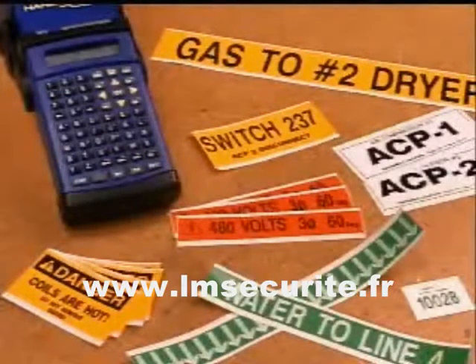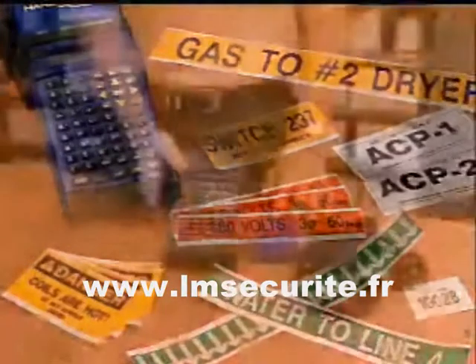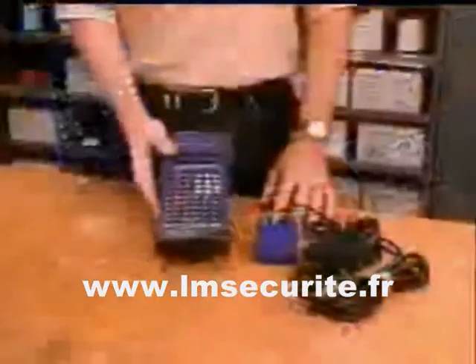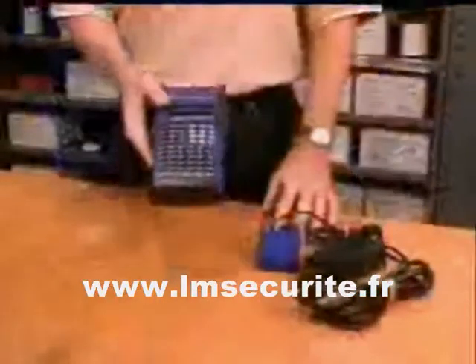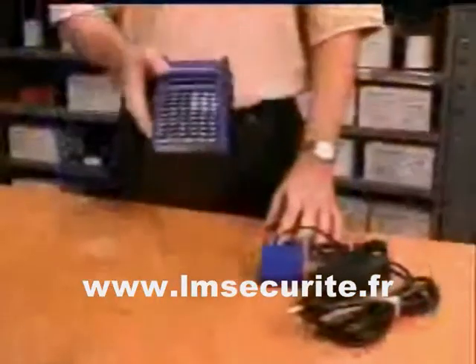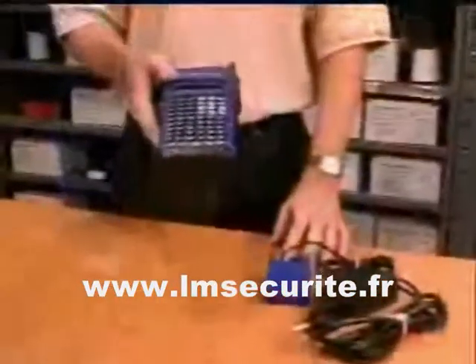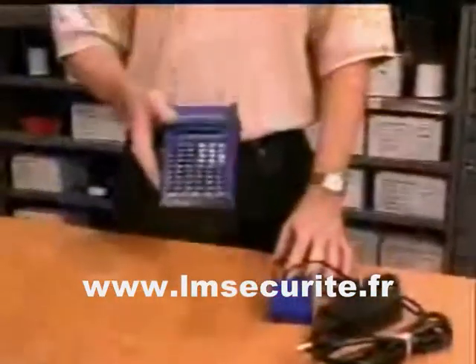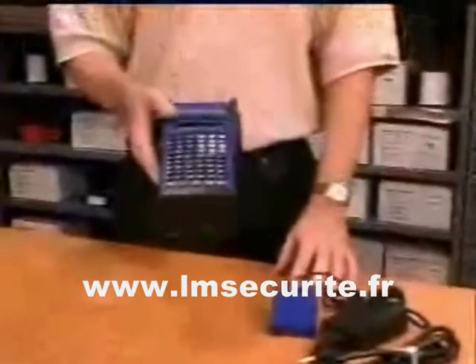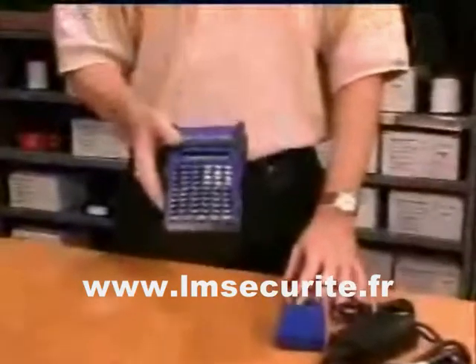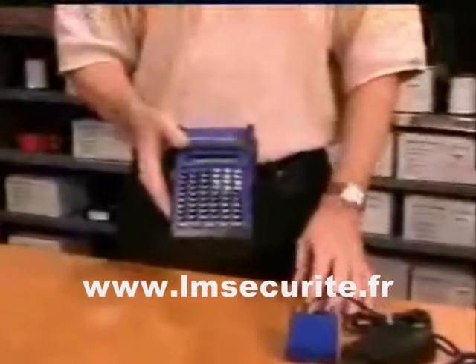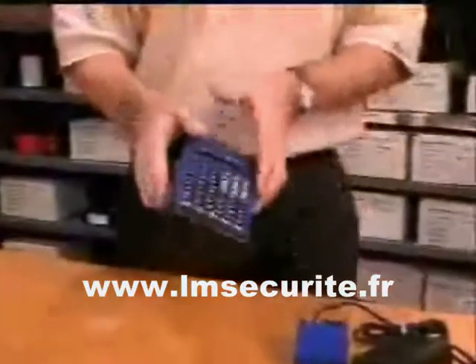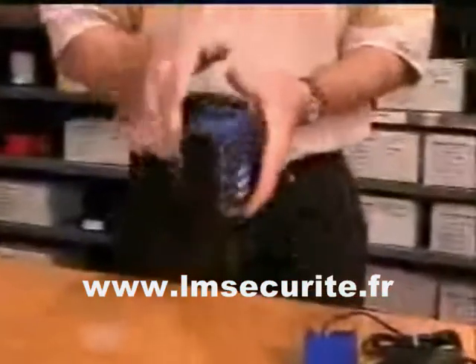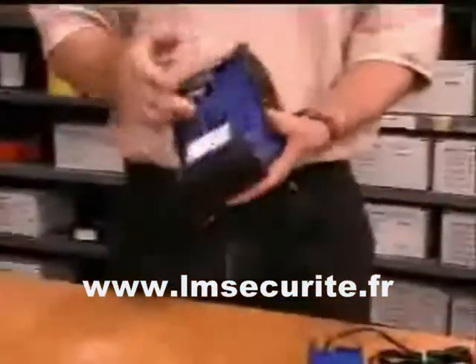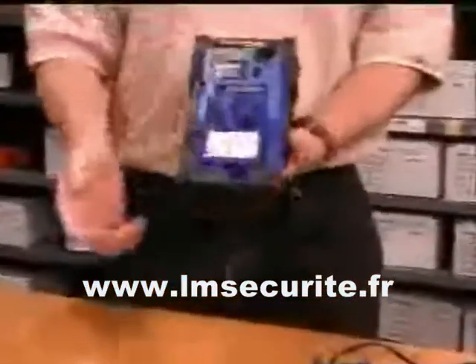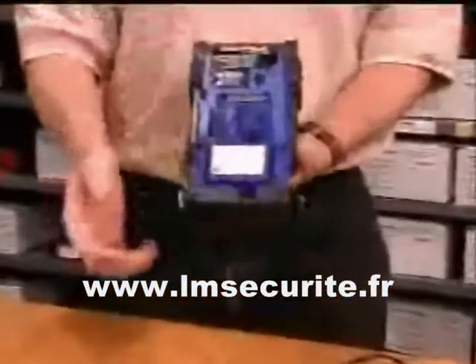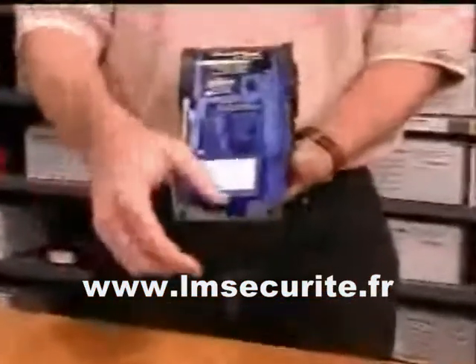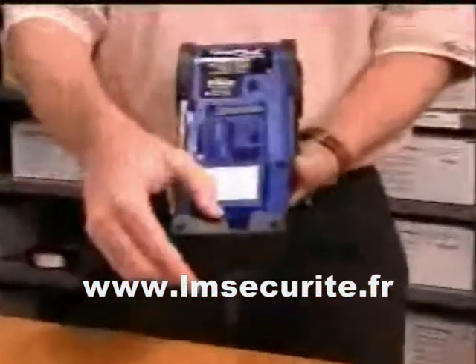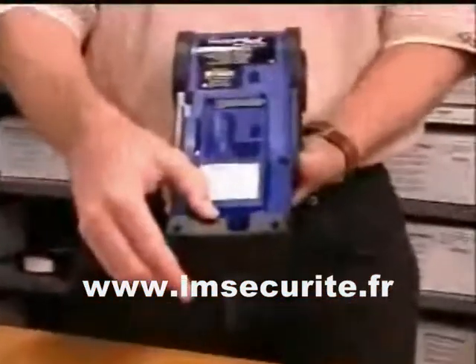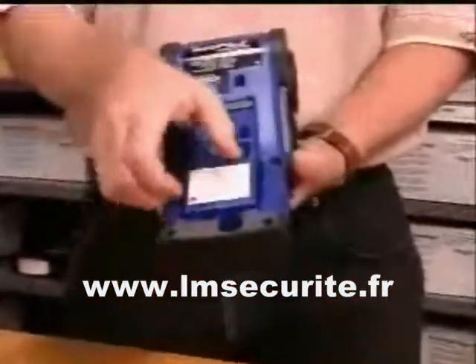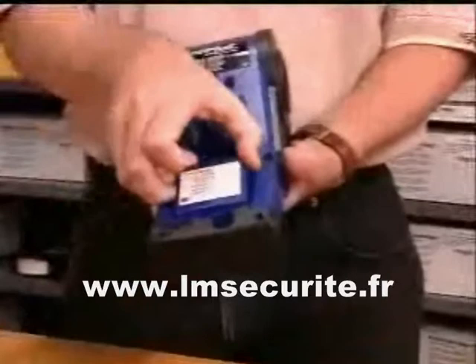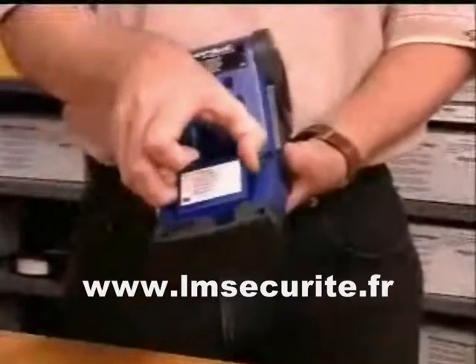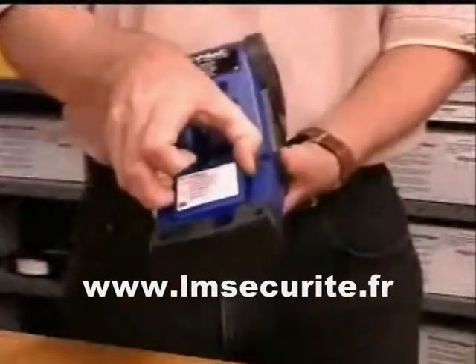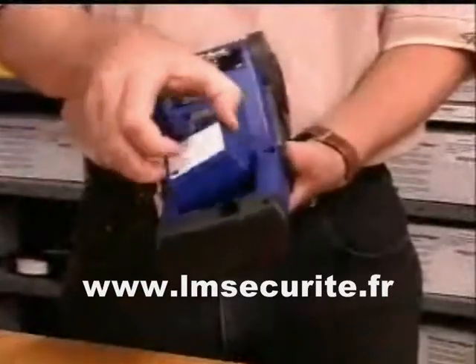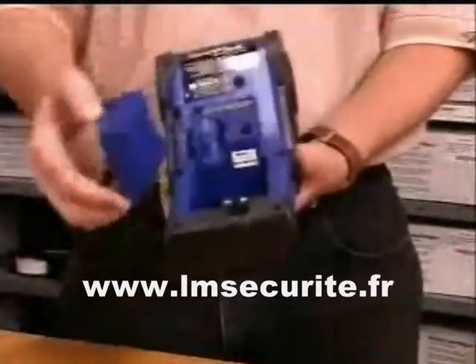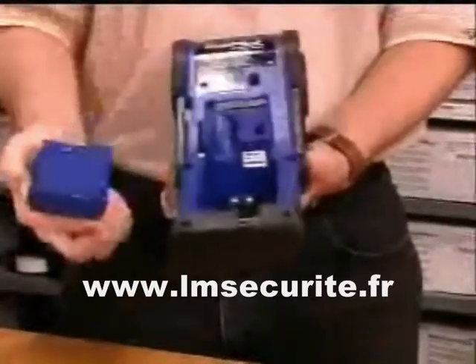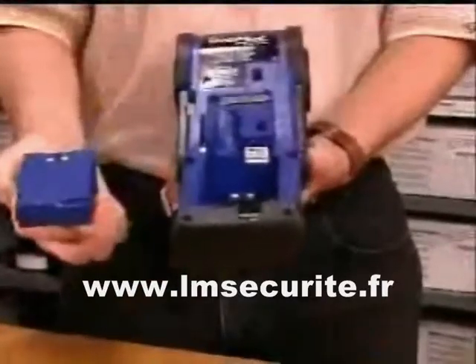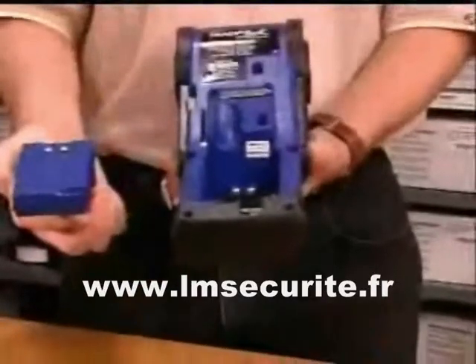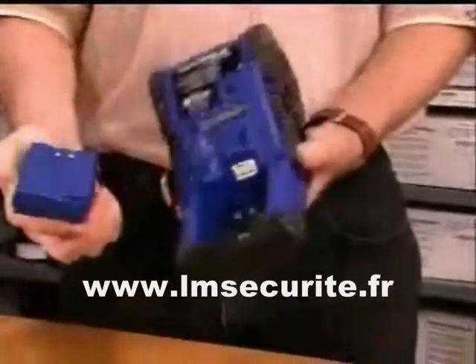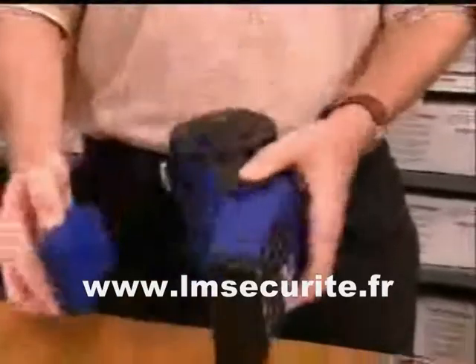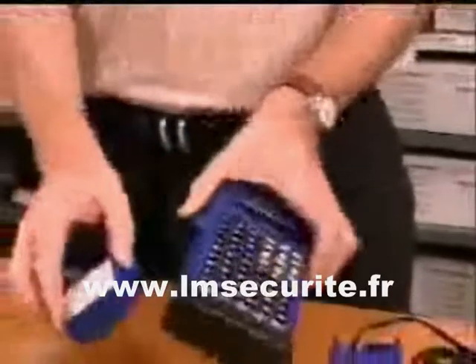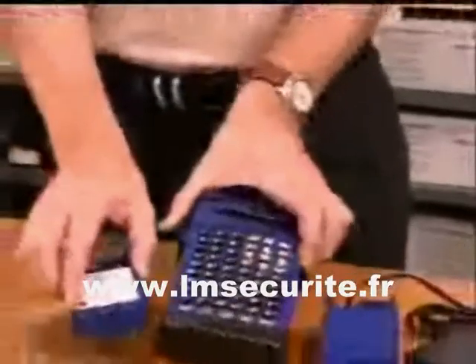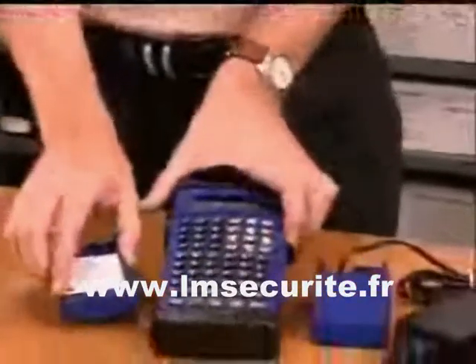At just 2.2 pounds, HandyMark is lightweight, small, and fits in the palm of your hand. It runs on a rechargeable battery, which is included, or an optional AC power supply.